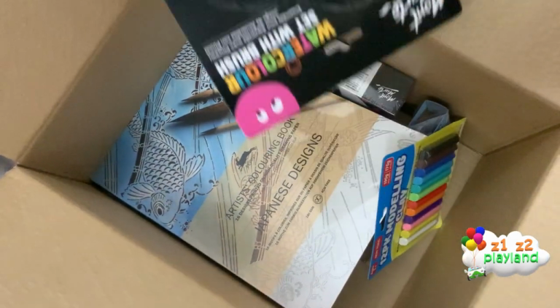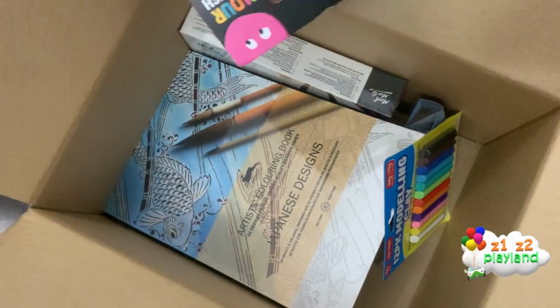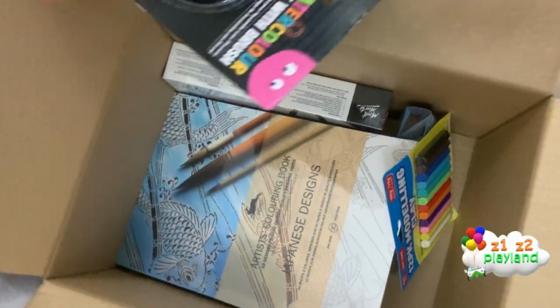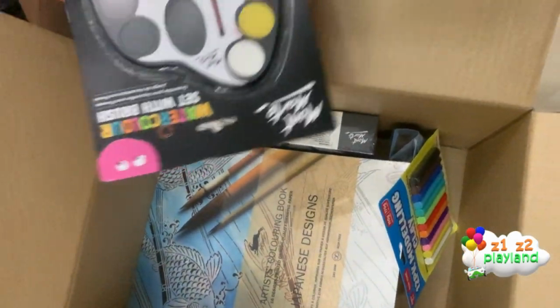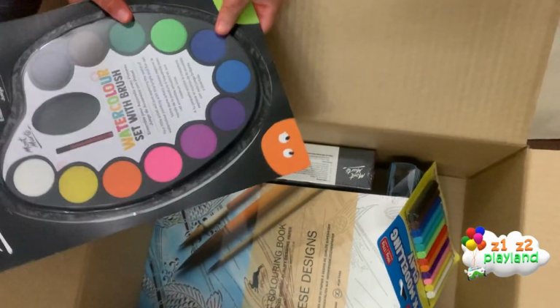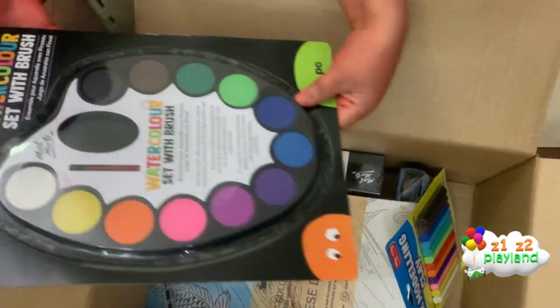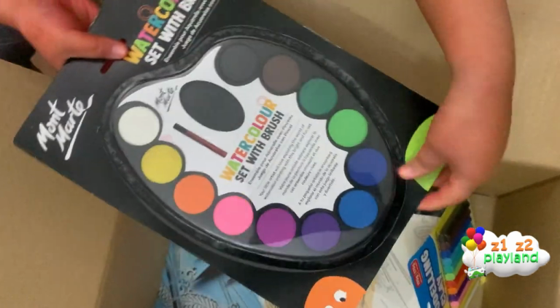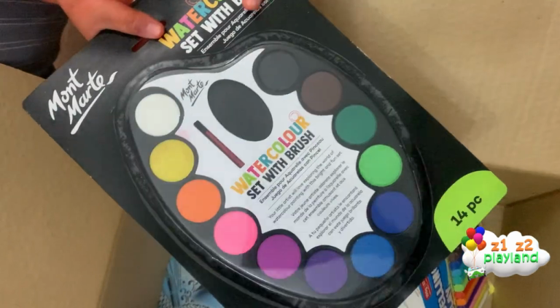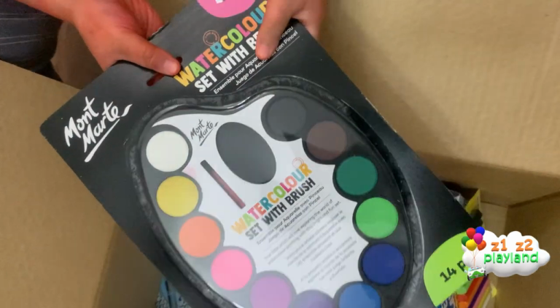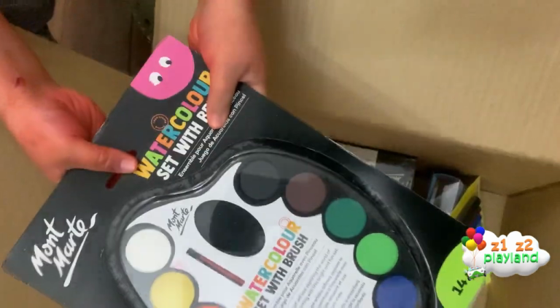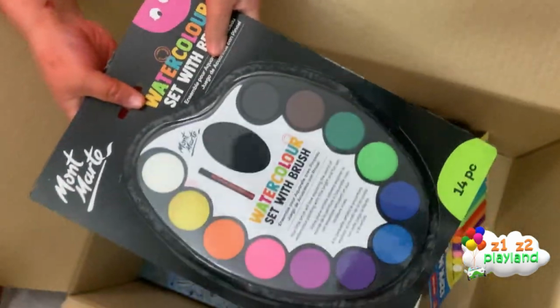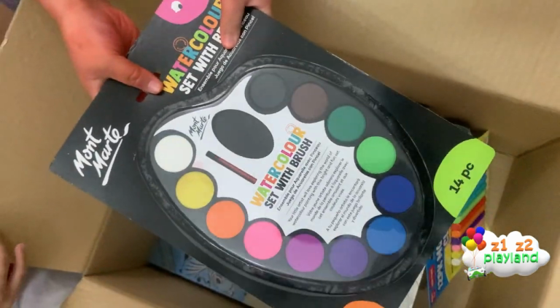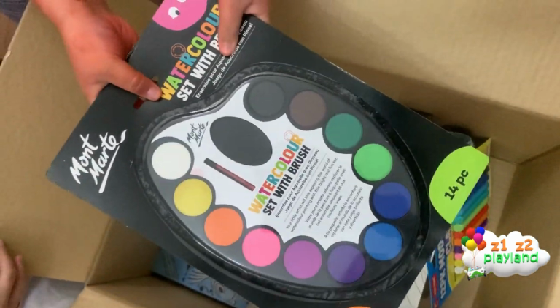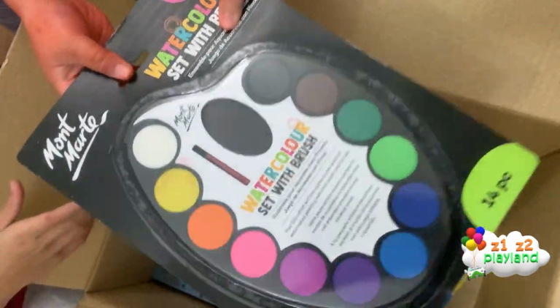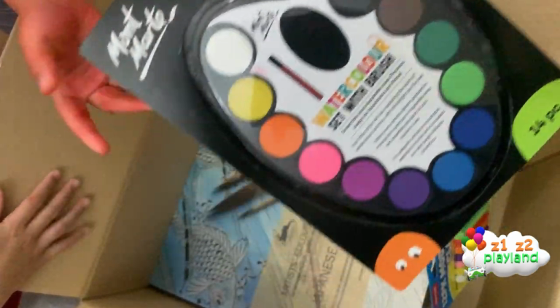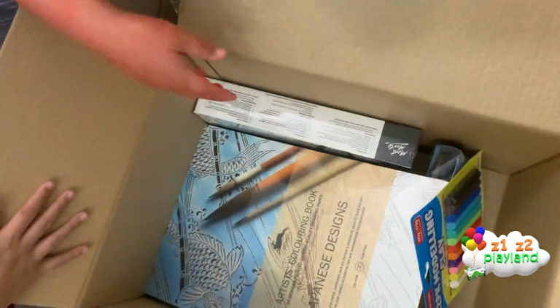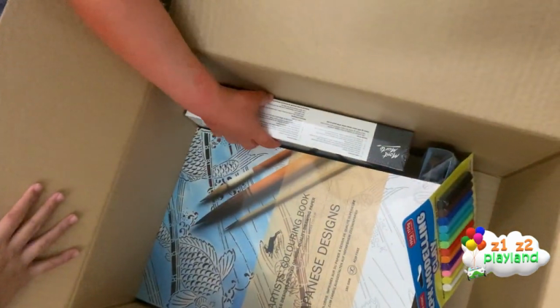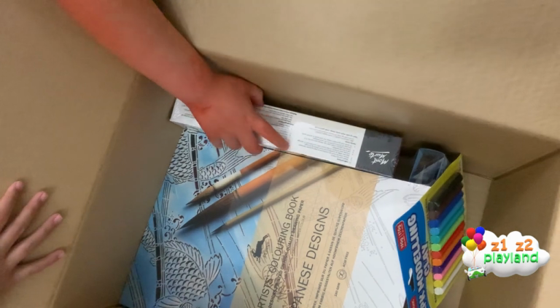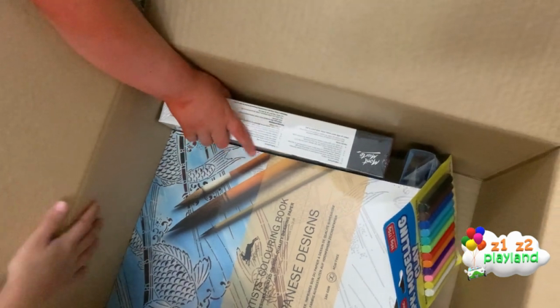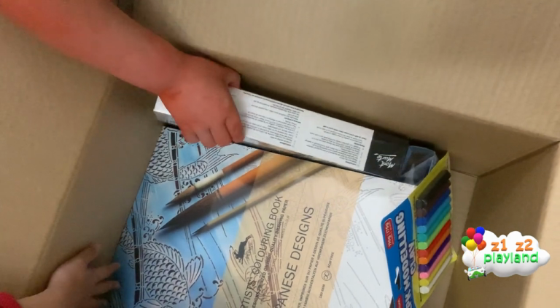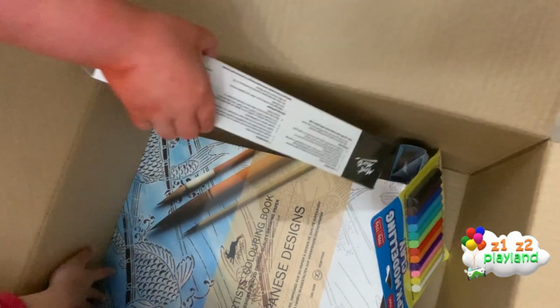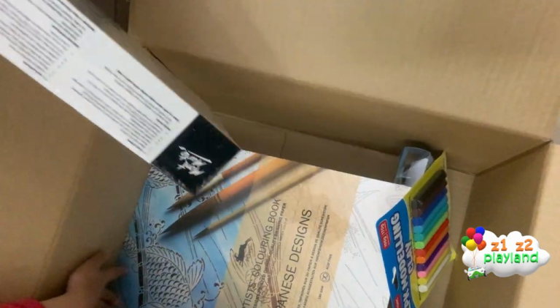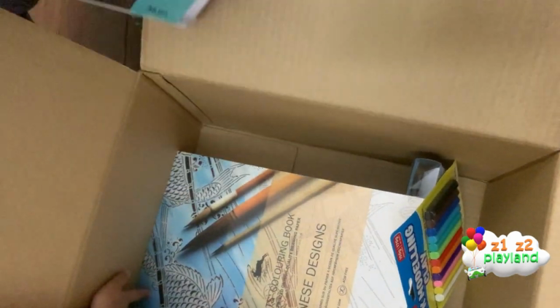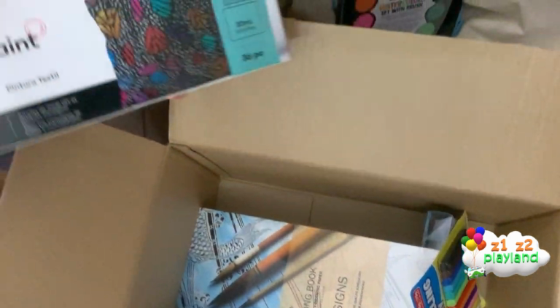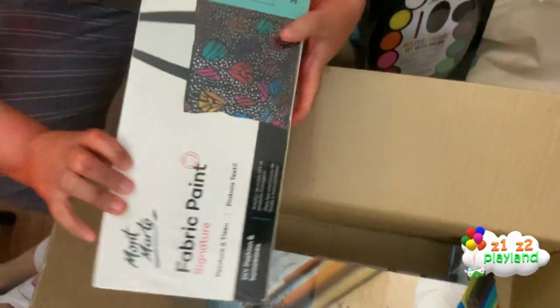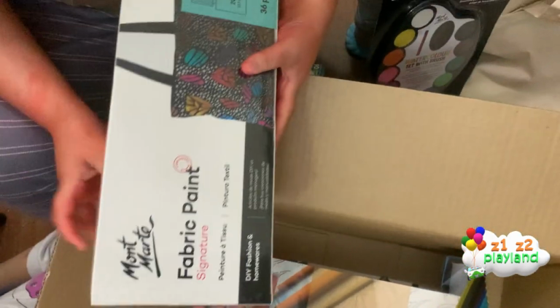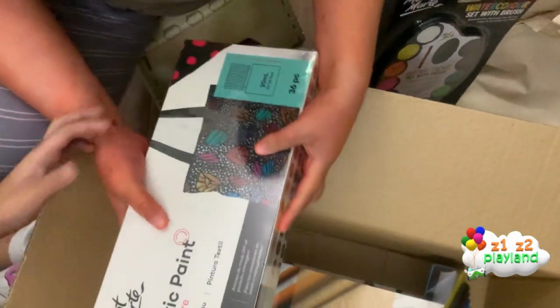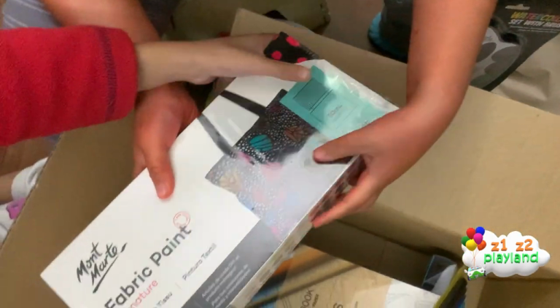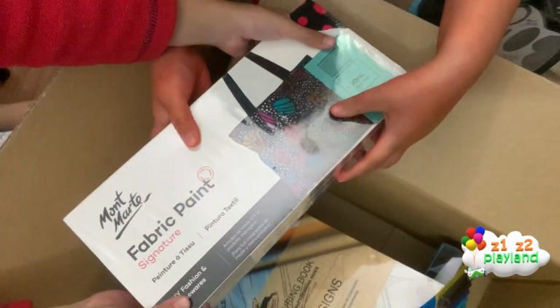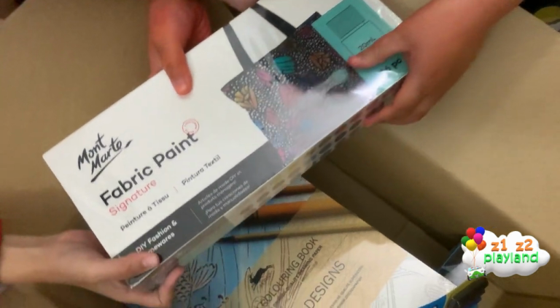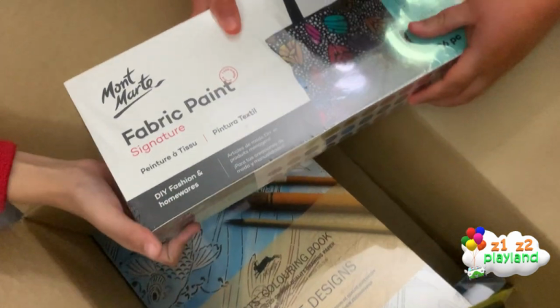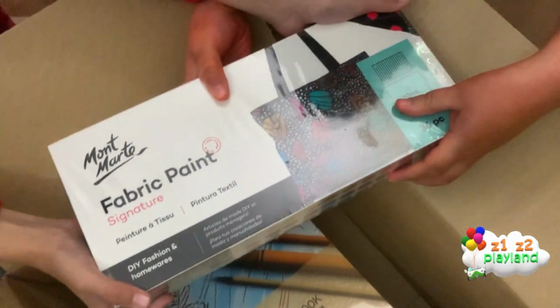And this is watercolor. What's this? Oh, this is heavy — a fabric paint signature.